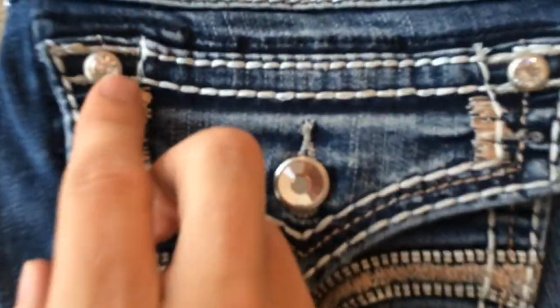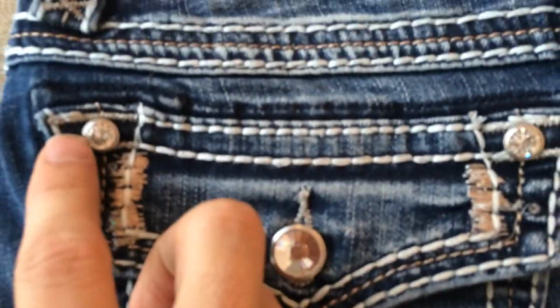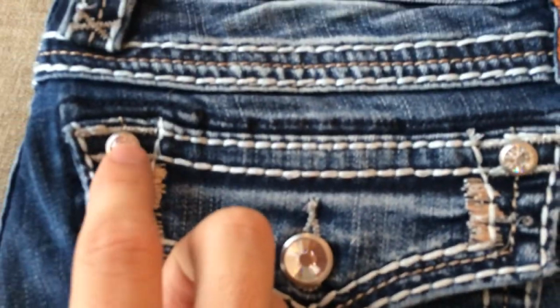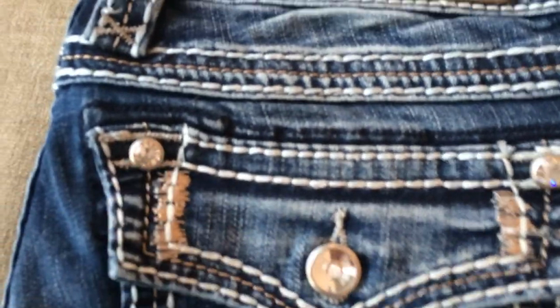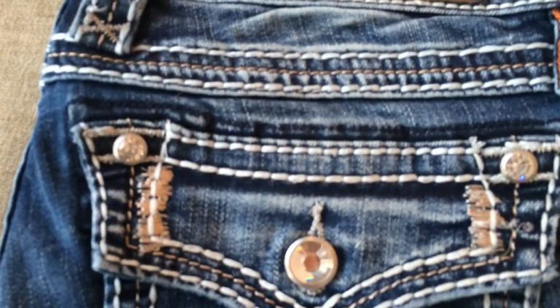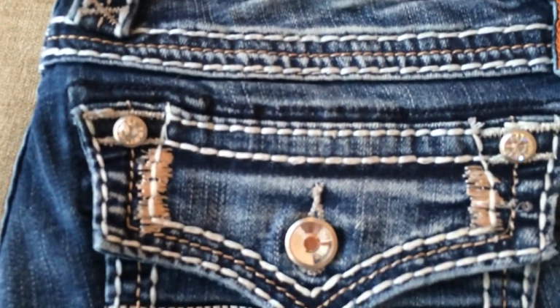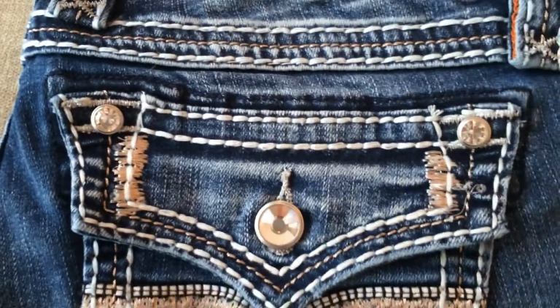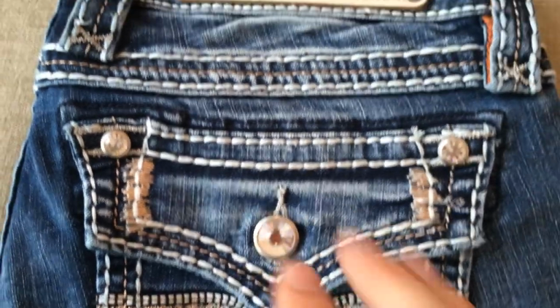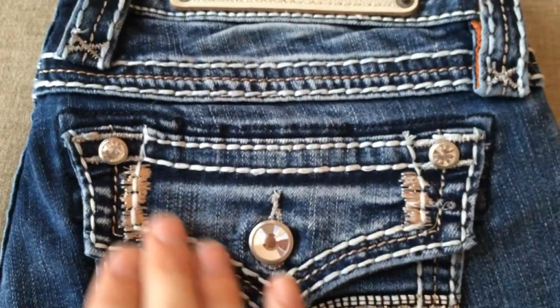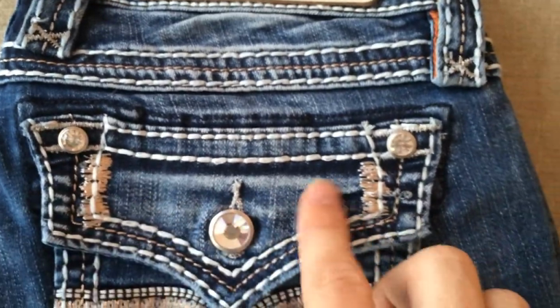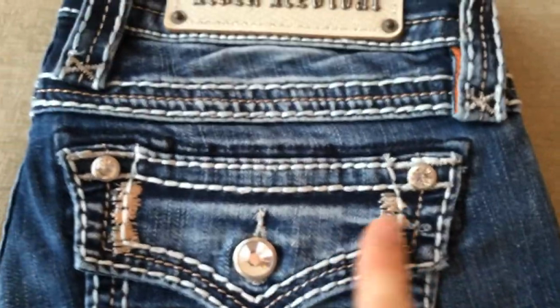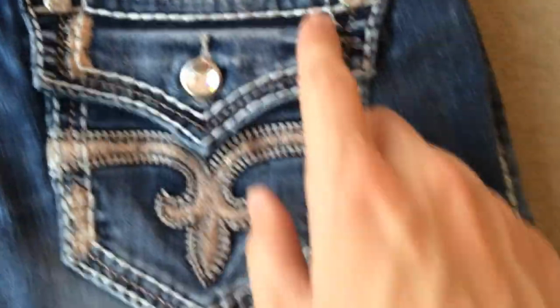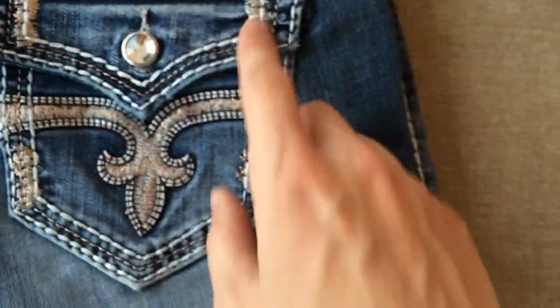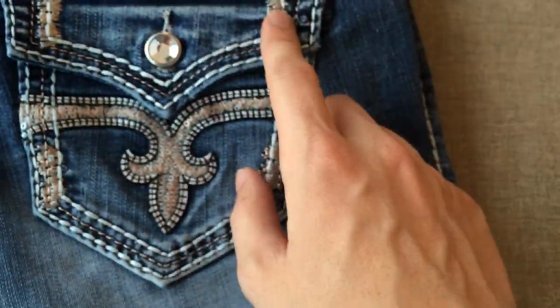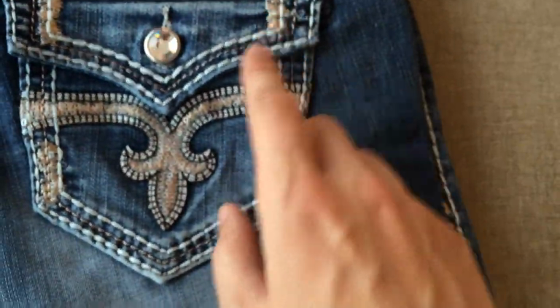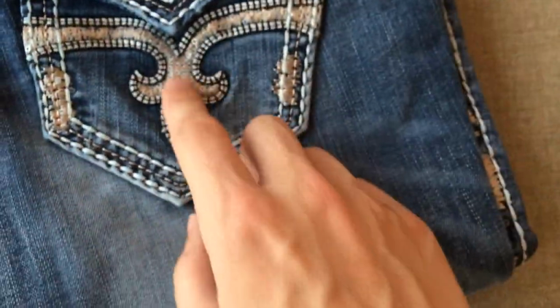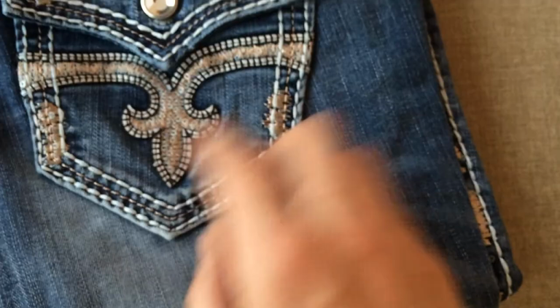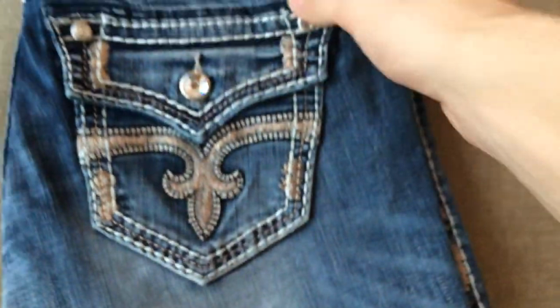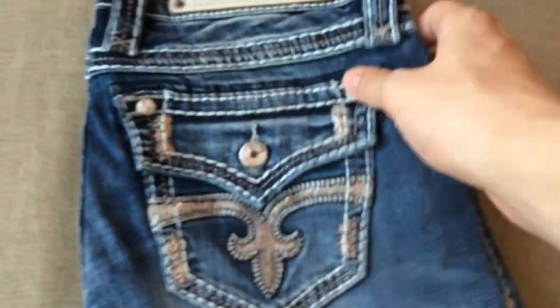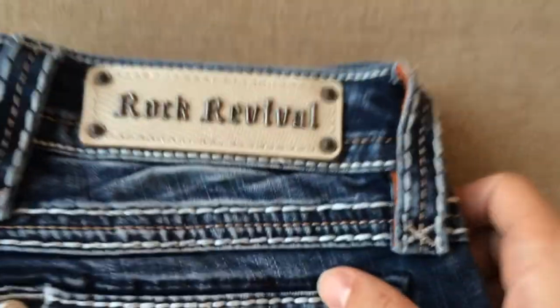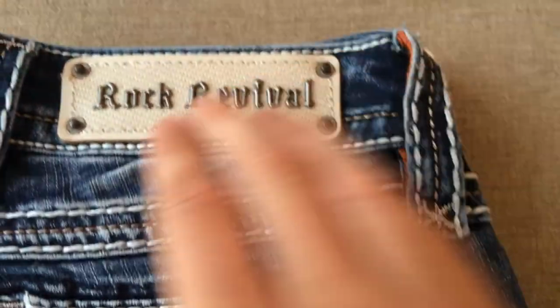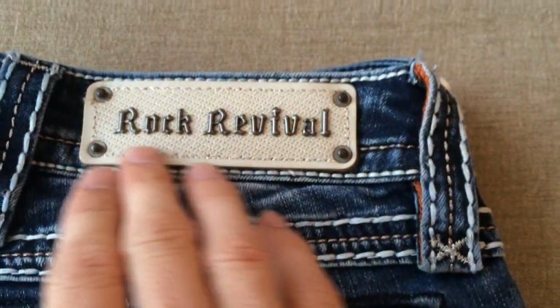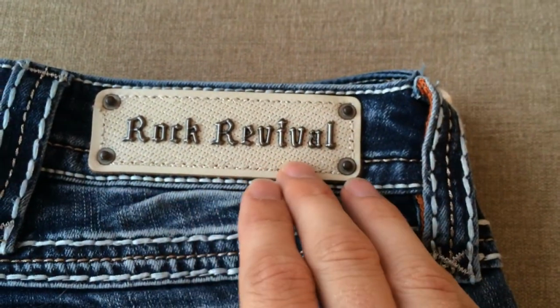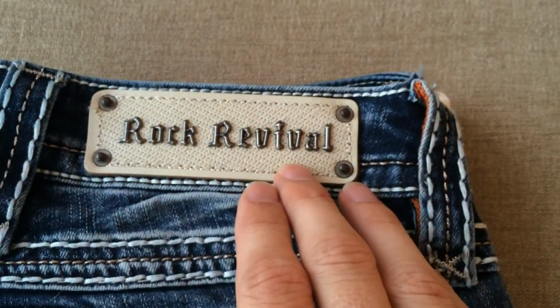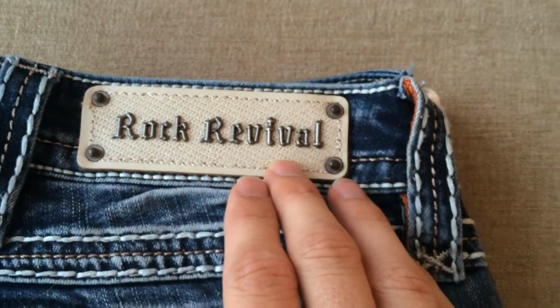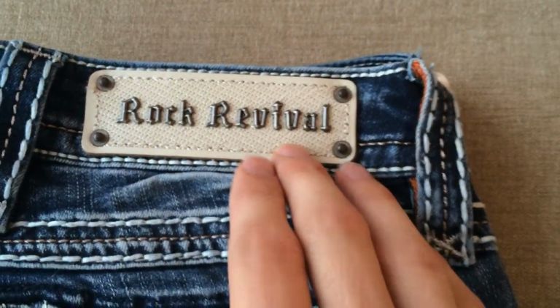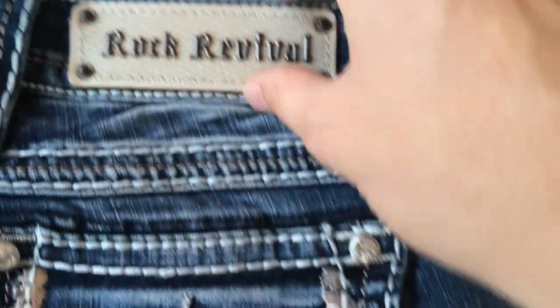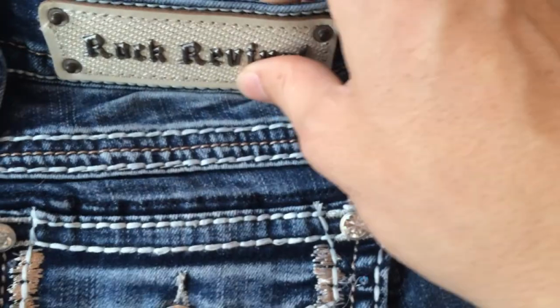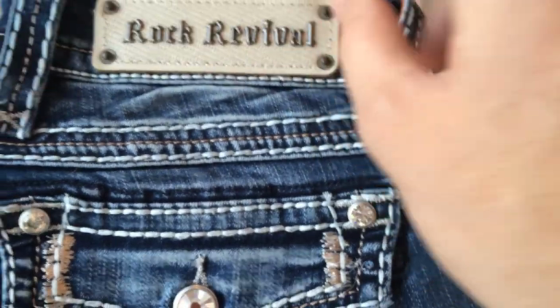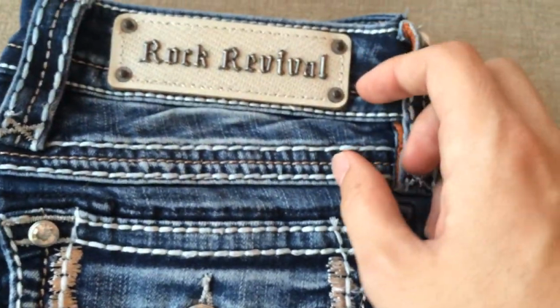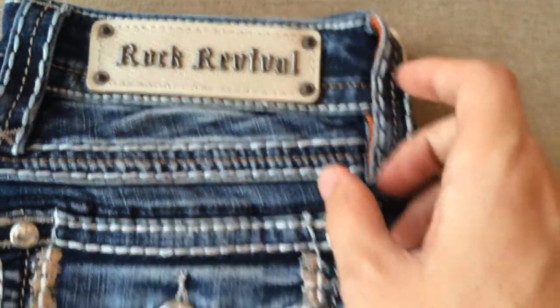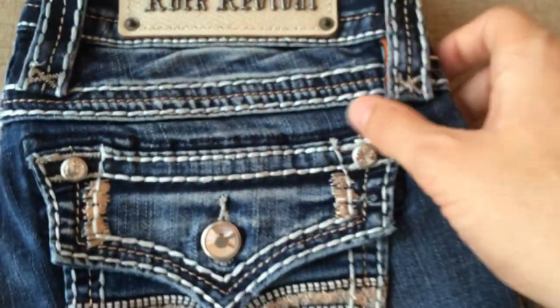You can see the gem accenting on the pocket as well as the contrast stitching, and the new Rock Revival logo on the belt loop.